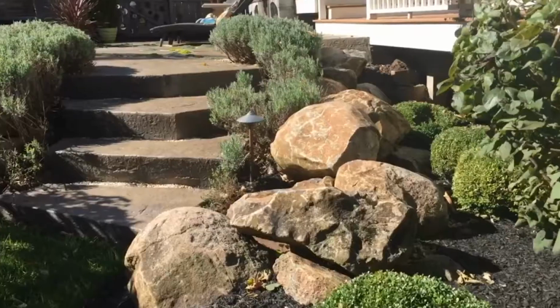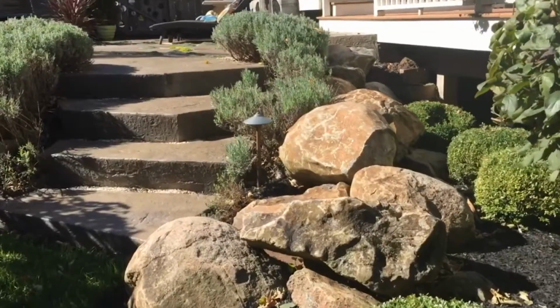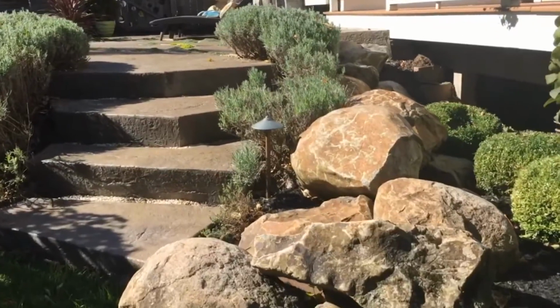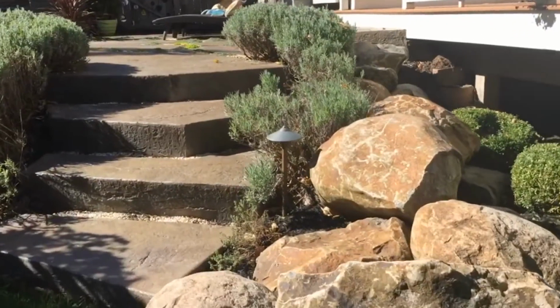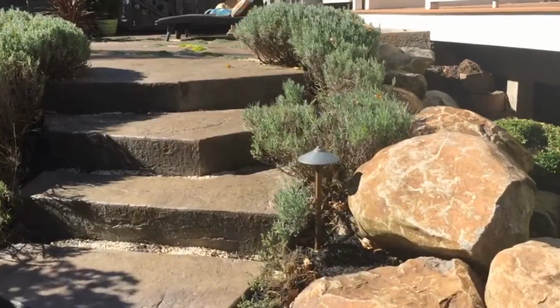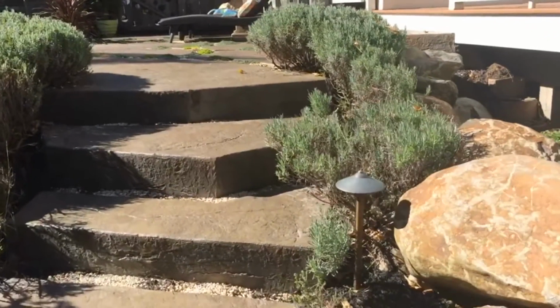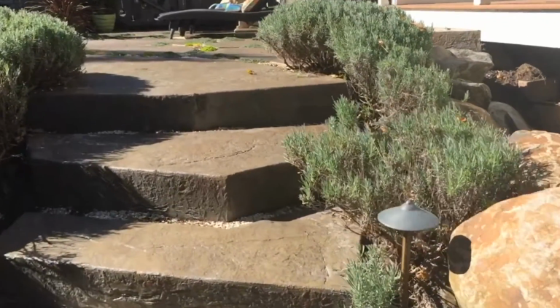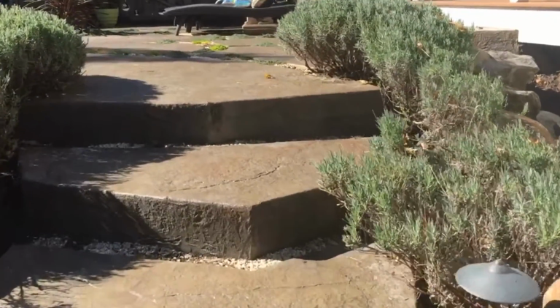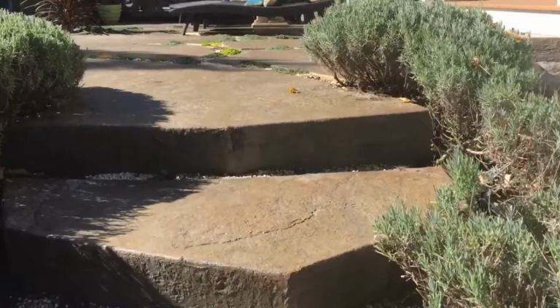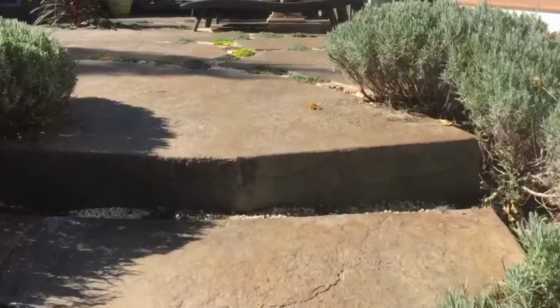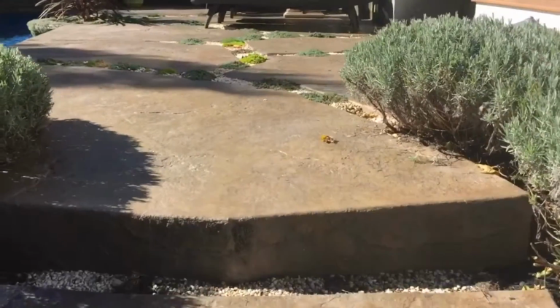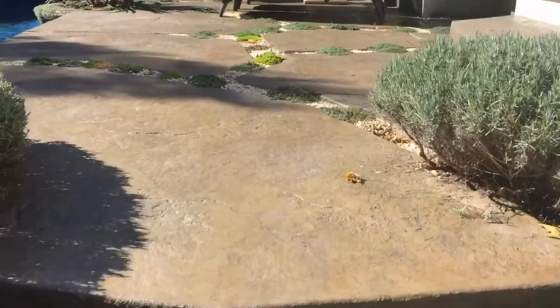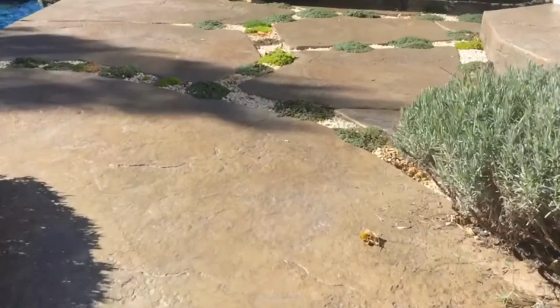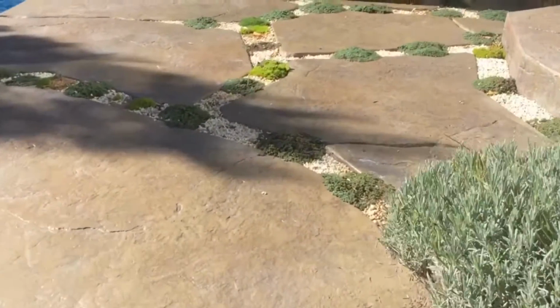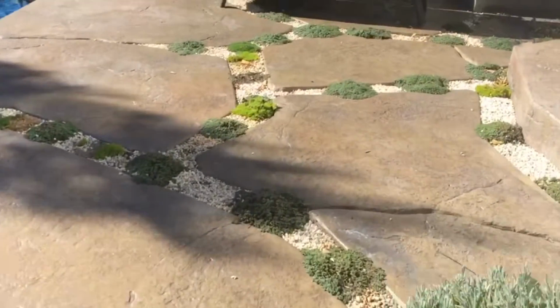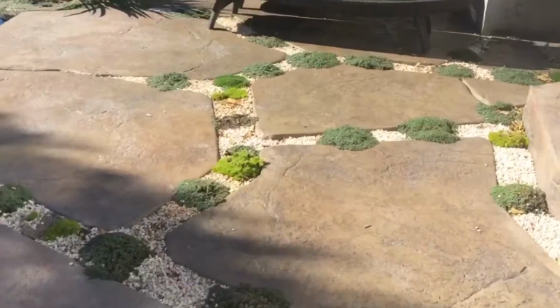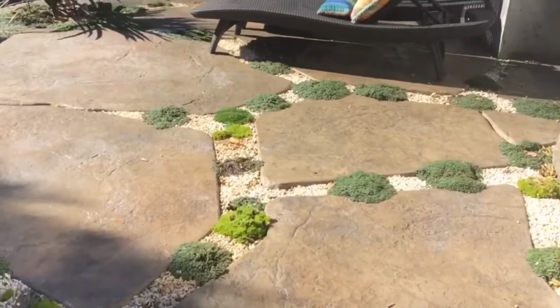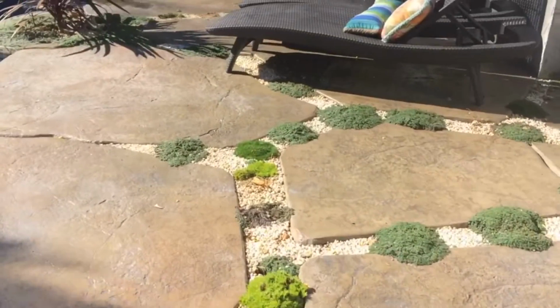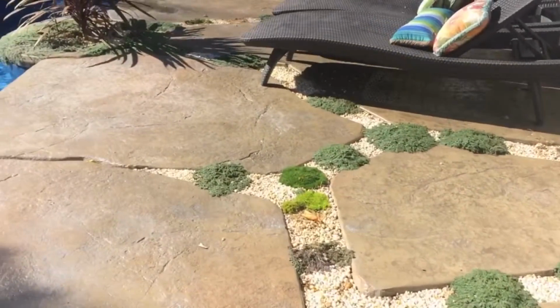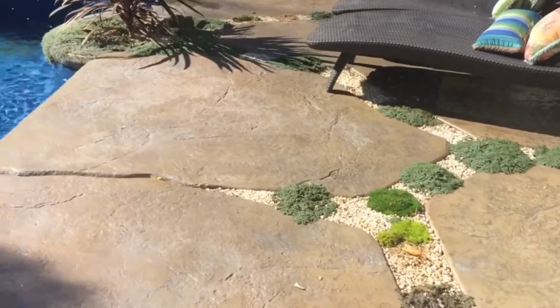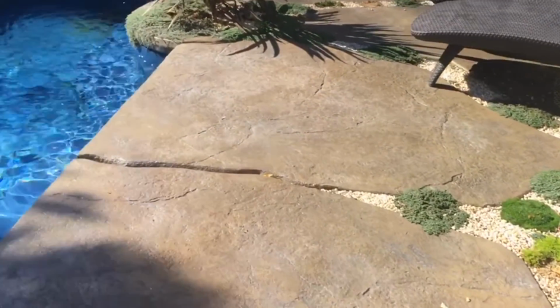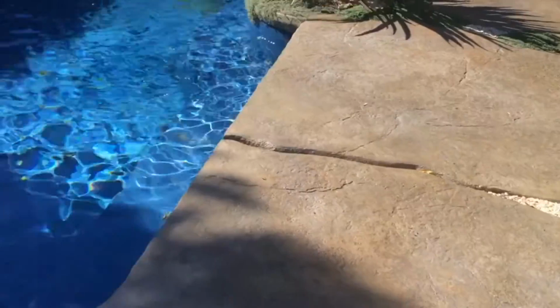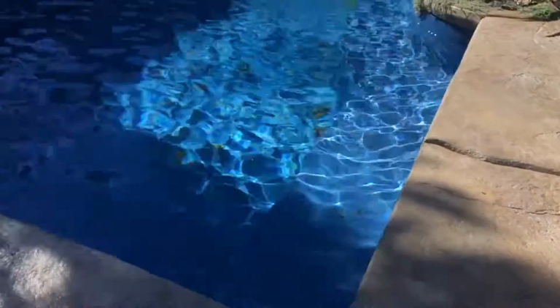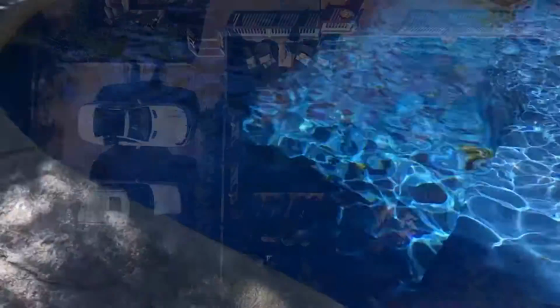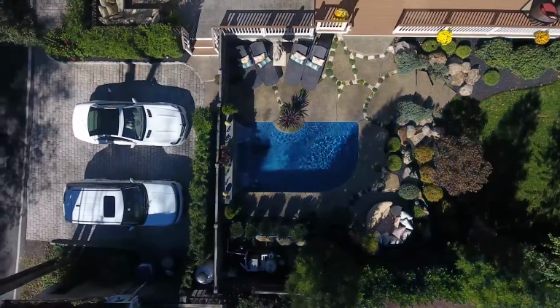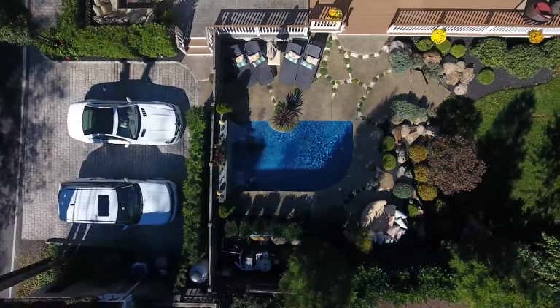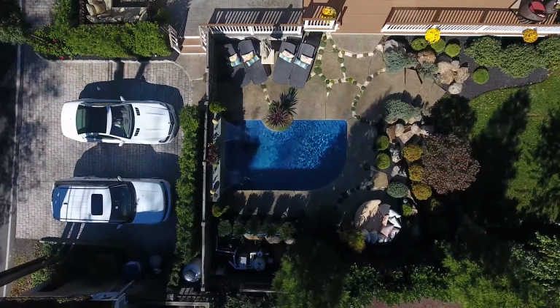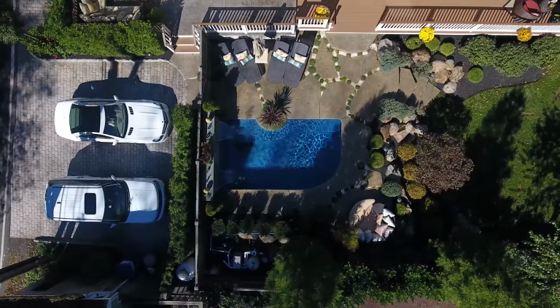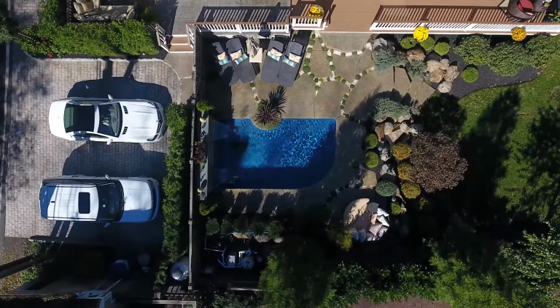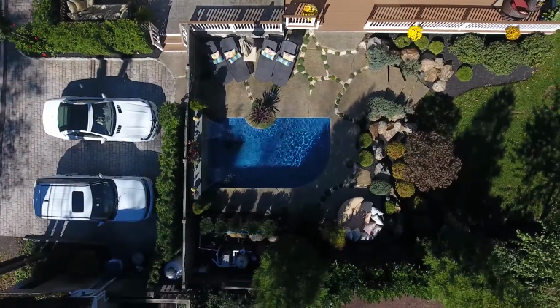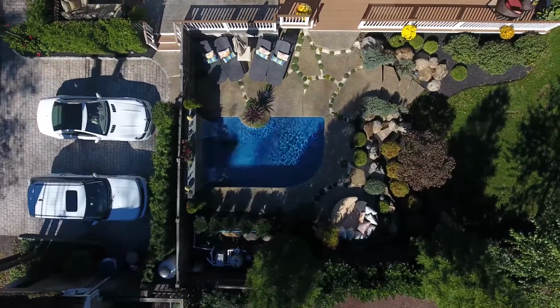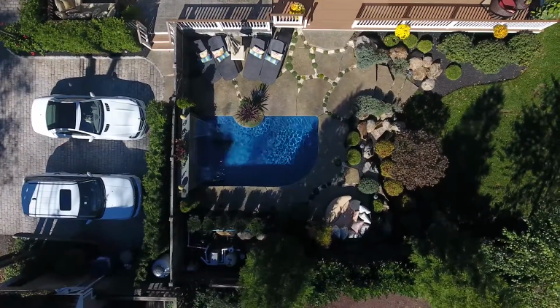Well, that's a perfect example of something that can't be done with anything but concrete. It looks like it's stone, but it's not. It's individually cast and placed stamped concrete, colored to look natural. There are a lot of things that can't be done with natural products that can be done with concrete.